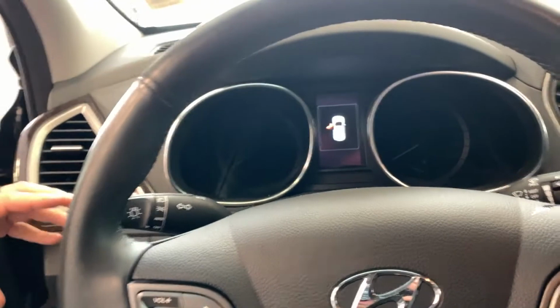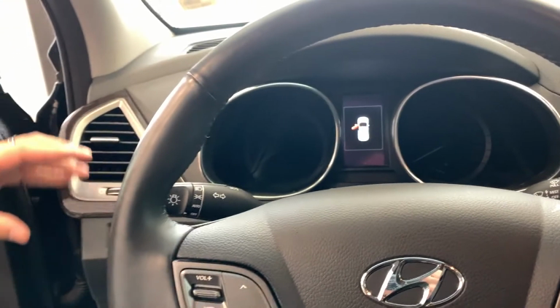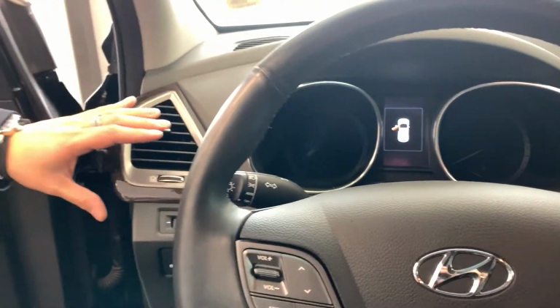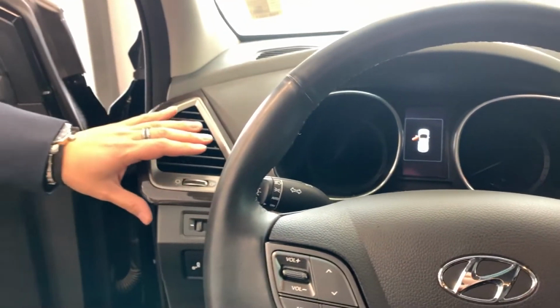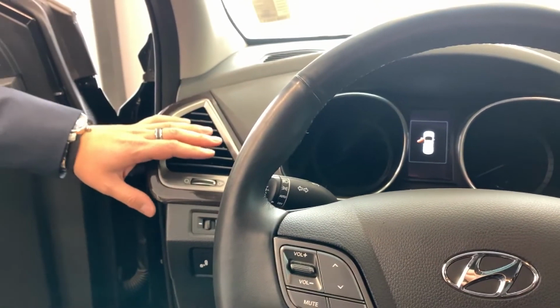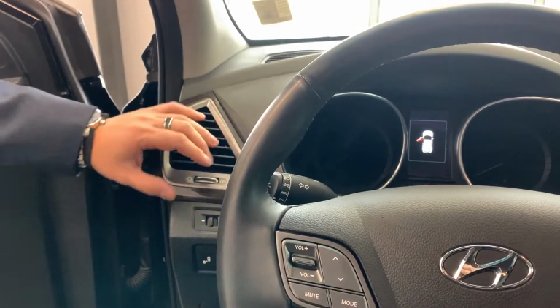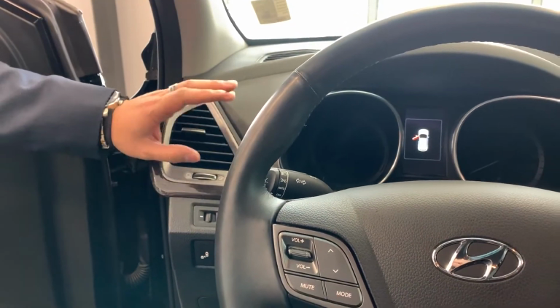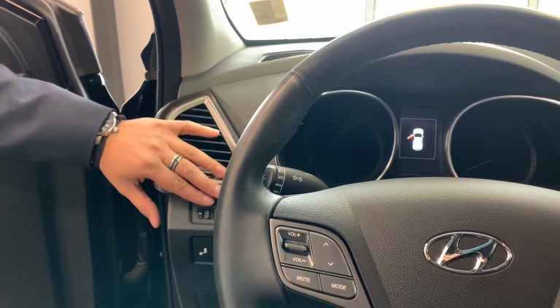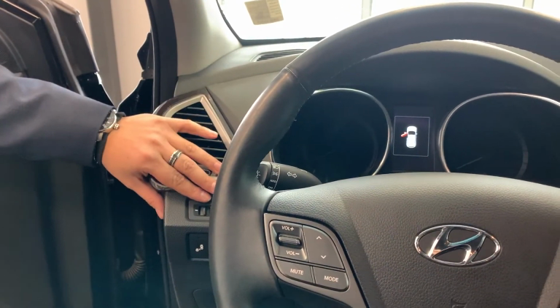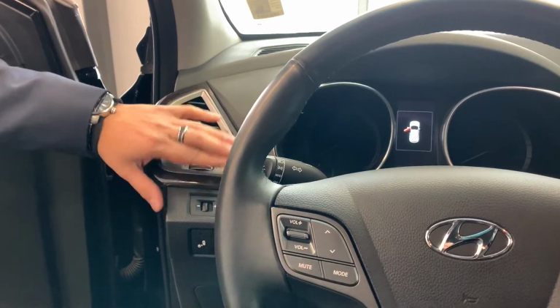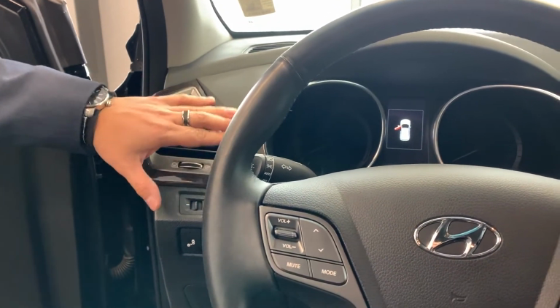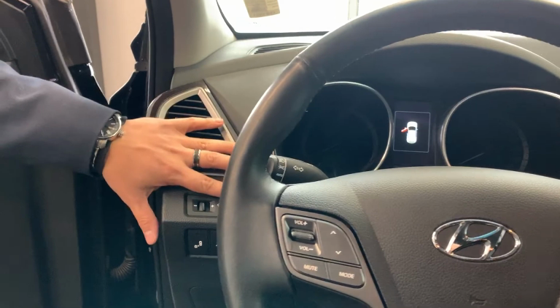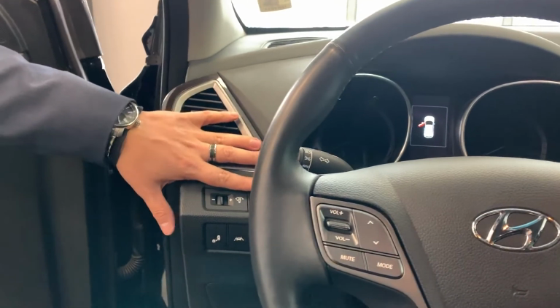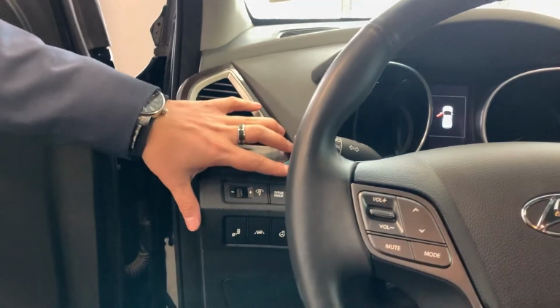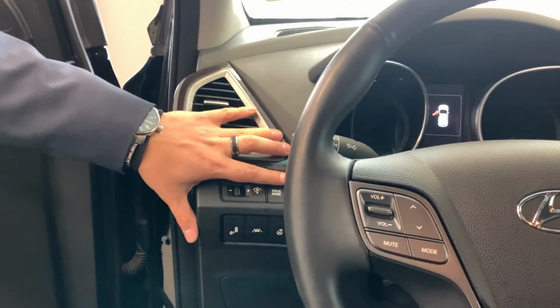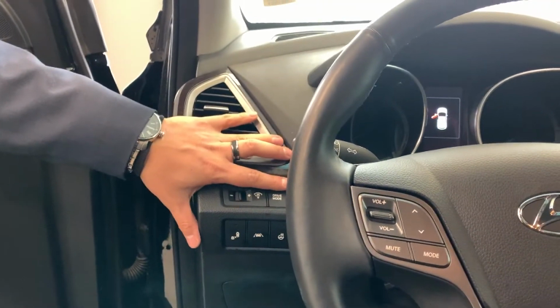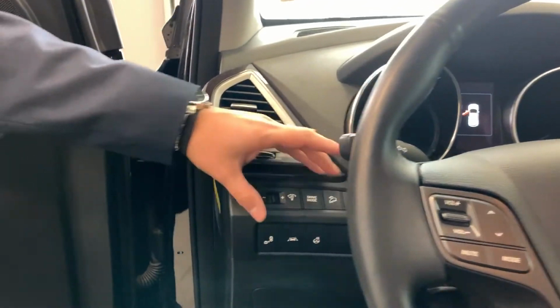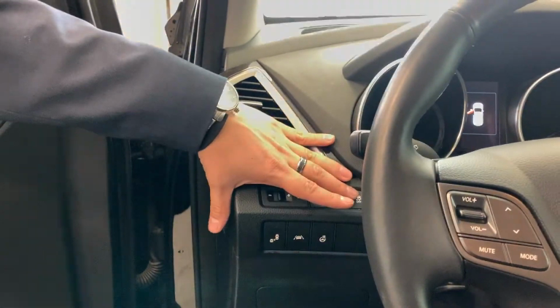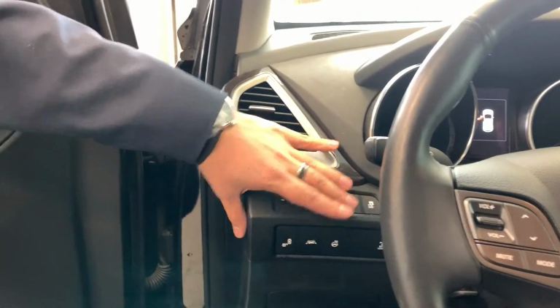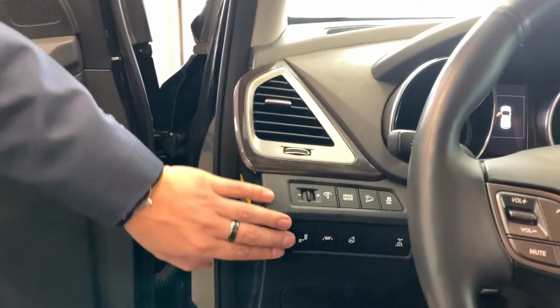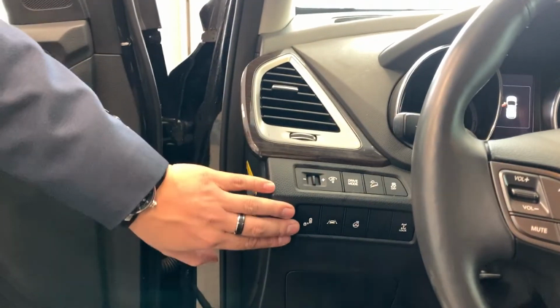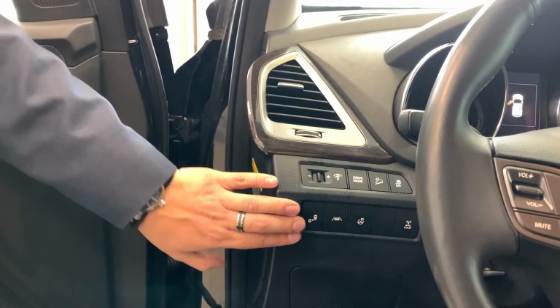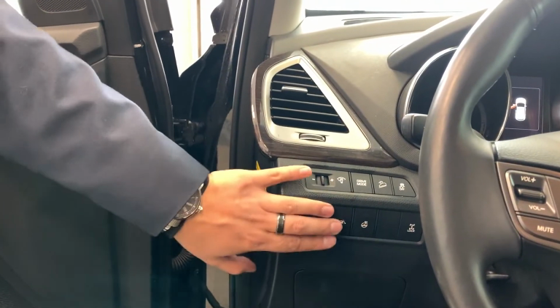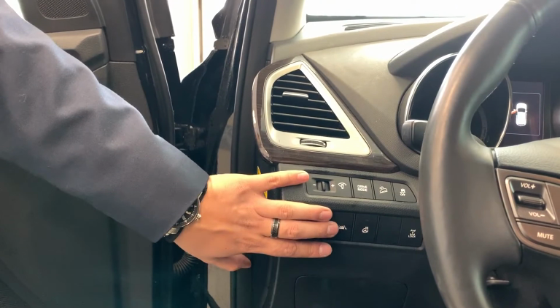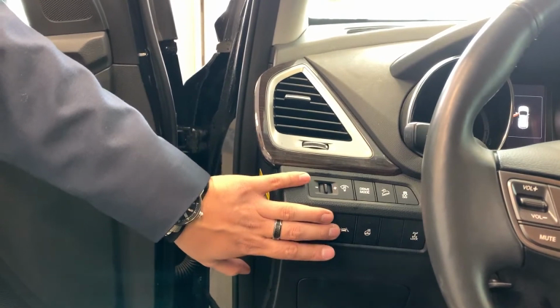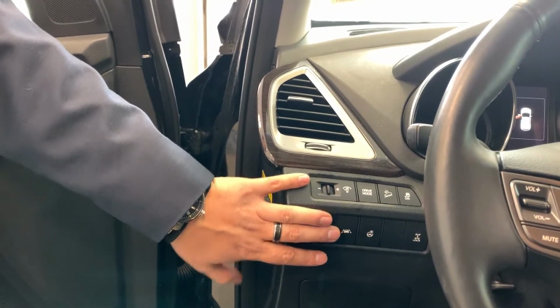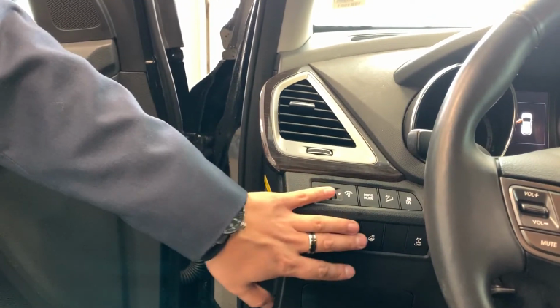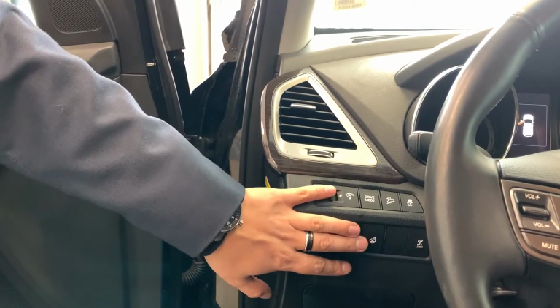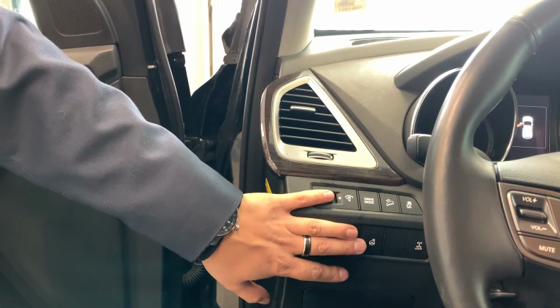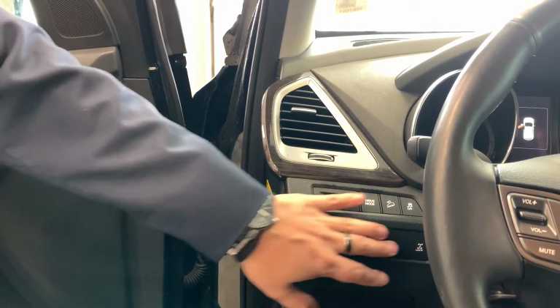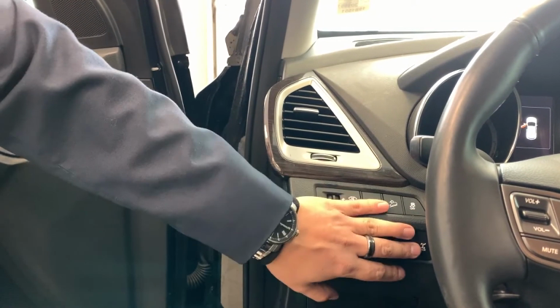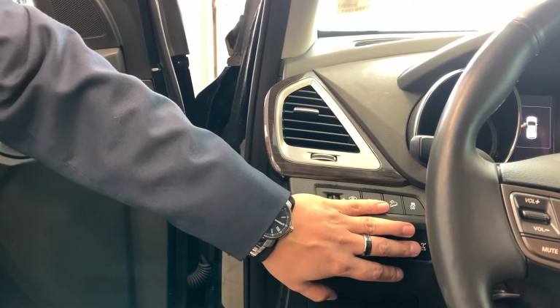On the left of your steering wheel you have your dimmer switch for the dash, your different drive modes, your incline assist, traction control, your blind spot assist, your lane keep assist, your heated steering wheel, and your all-wheel drive lock.